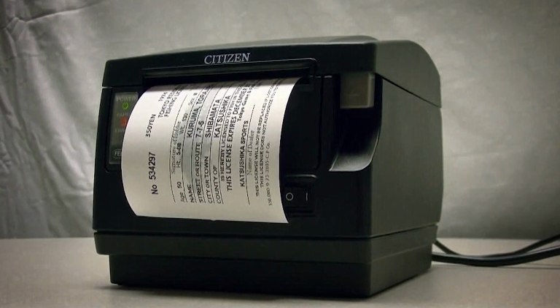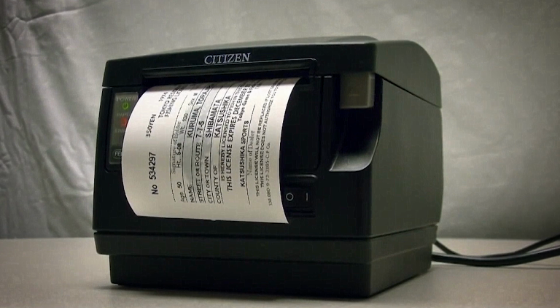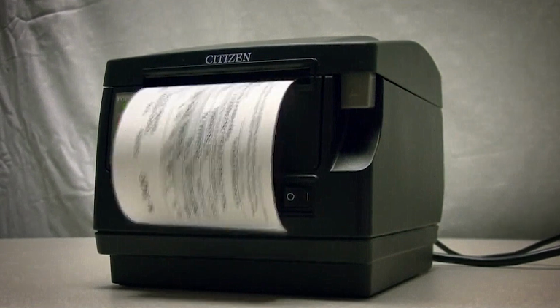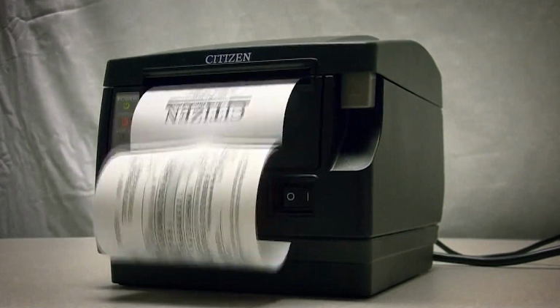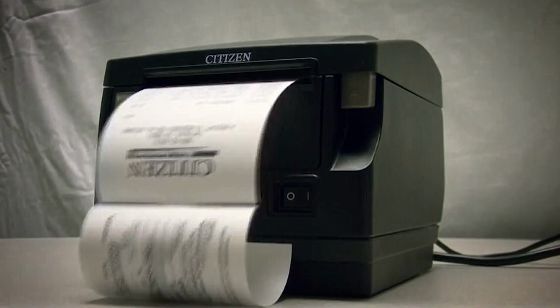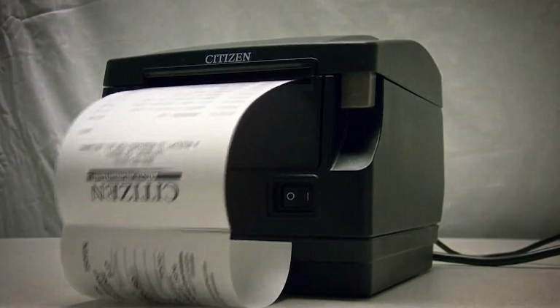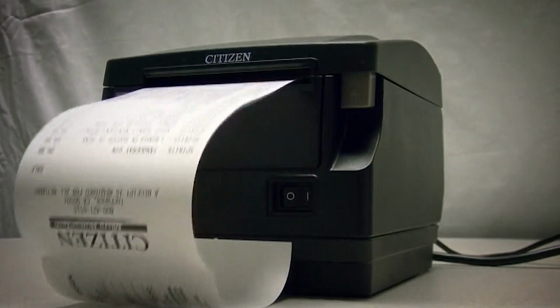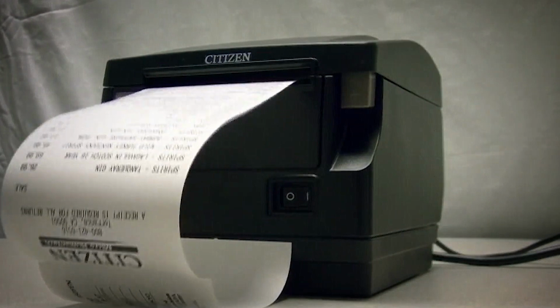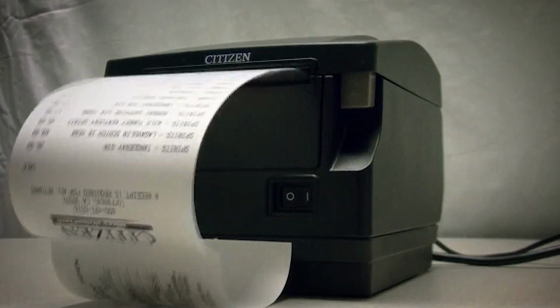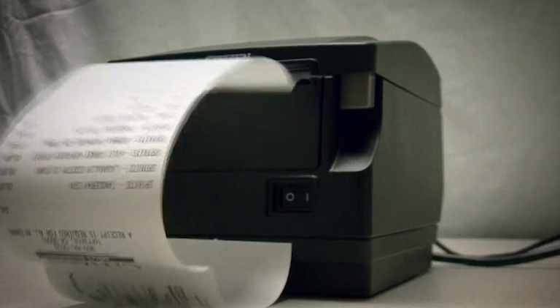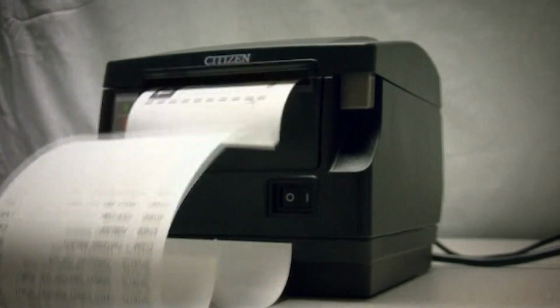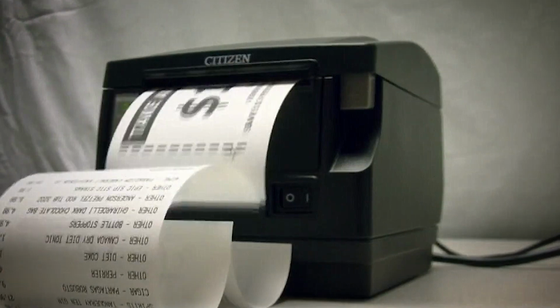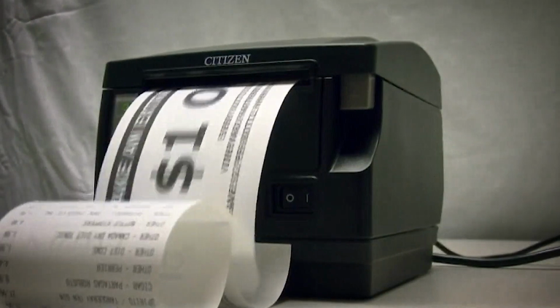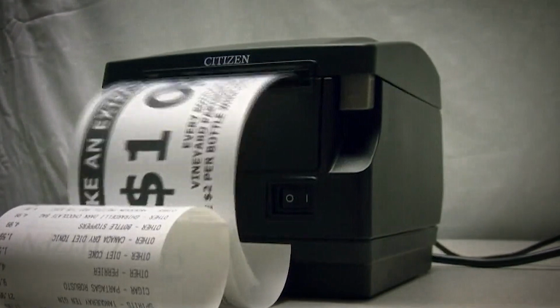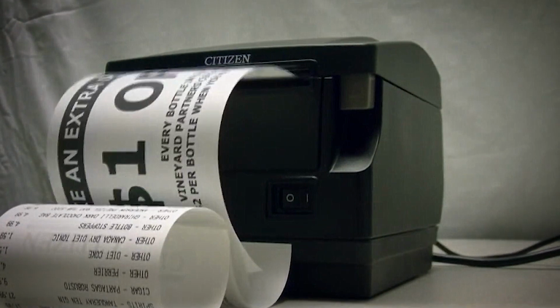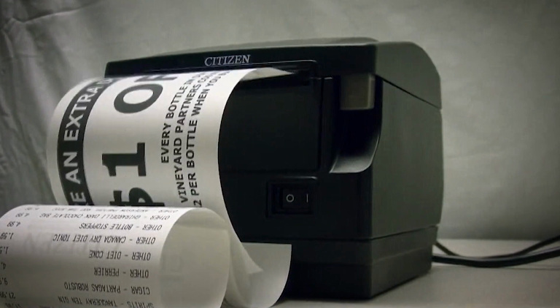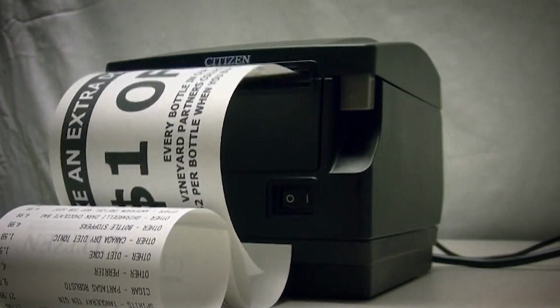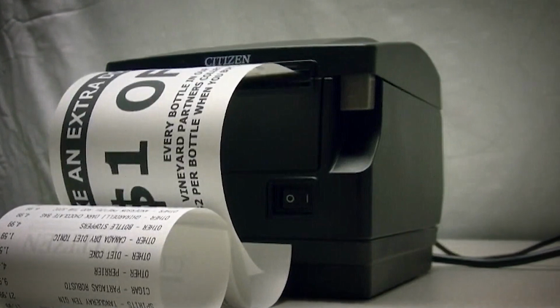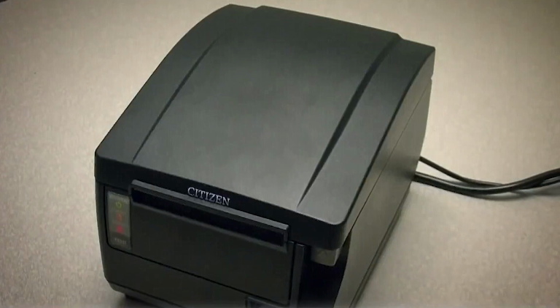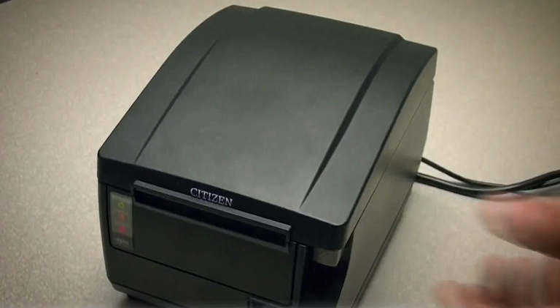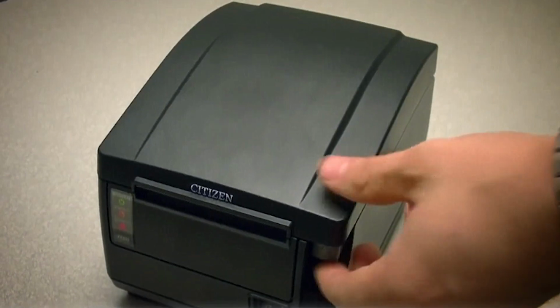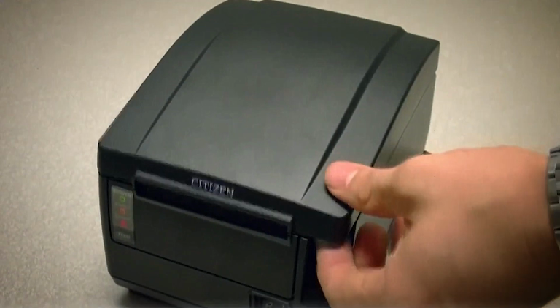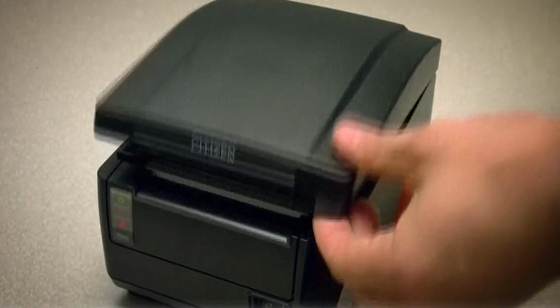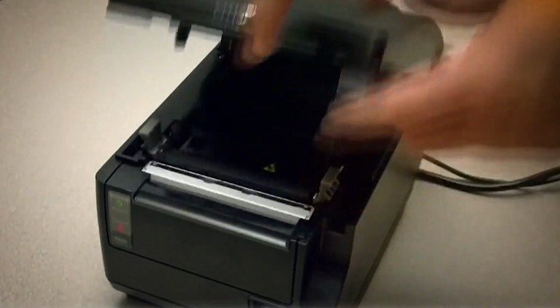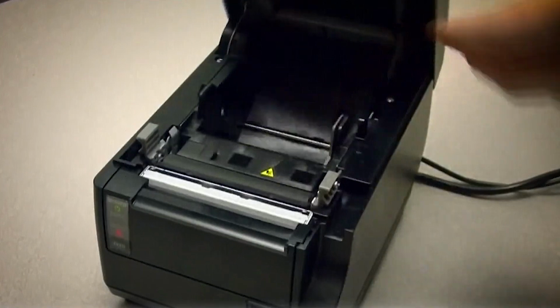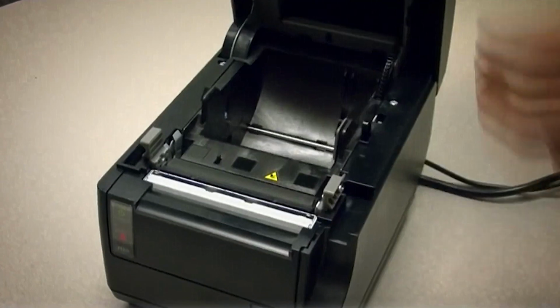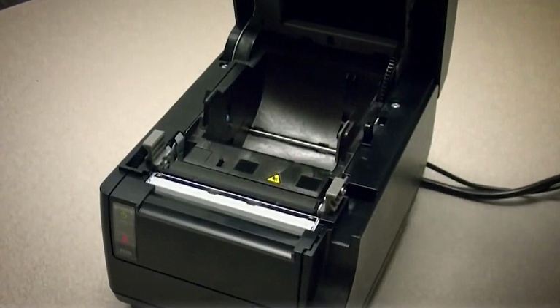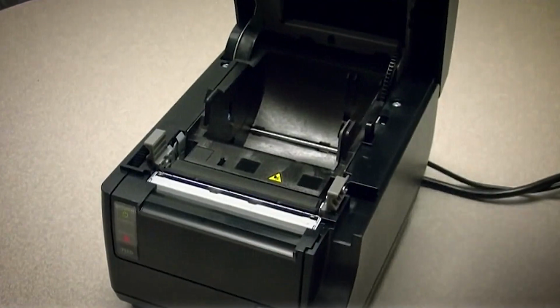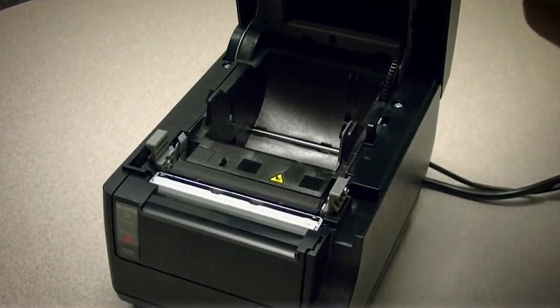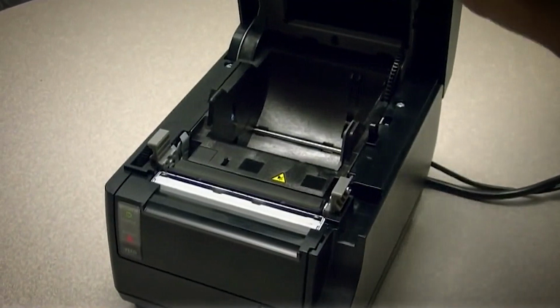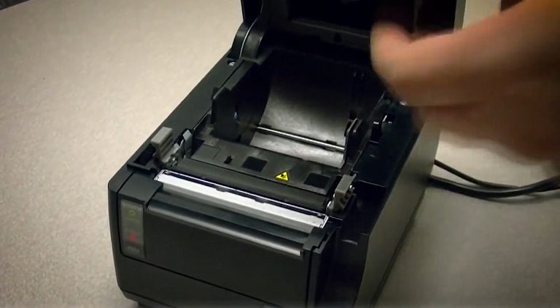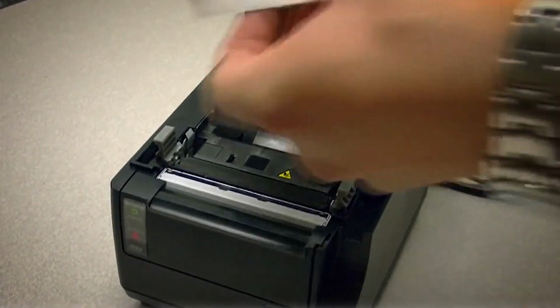The CT-S651 can send the printer status back and has three LEDs and a buzzer to indicate printer status and errors to the end user.